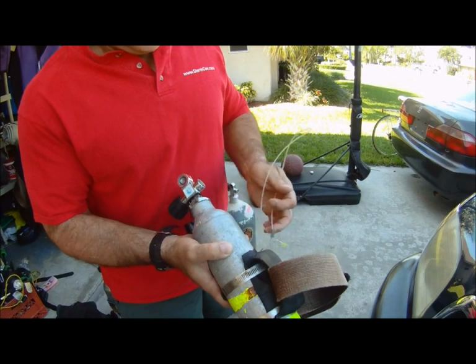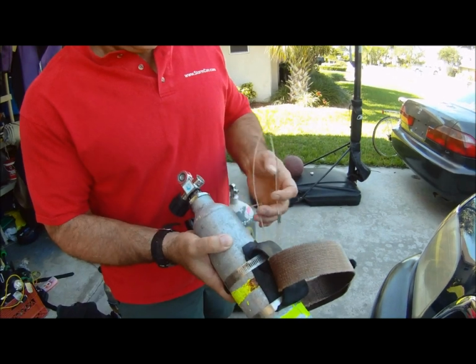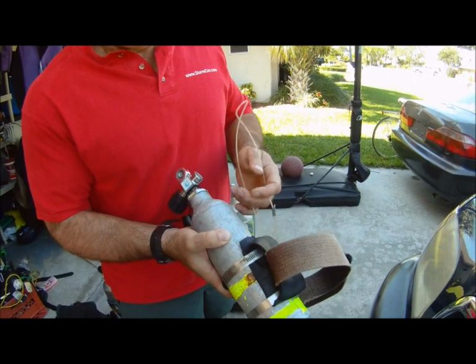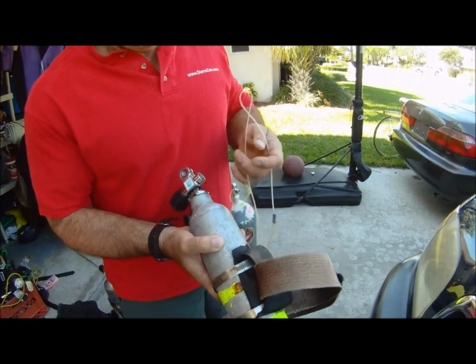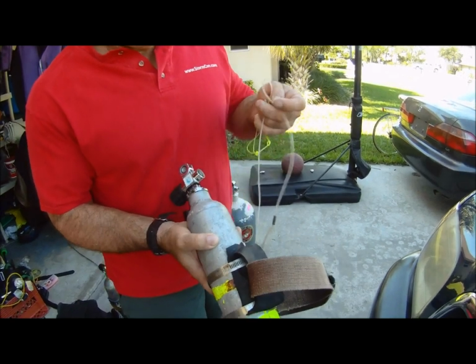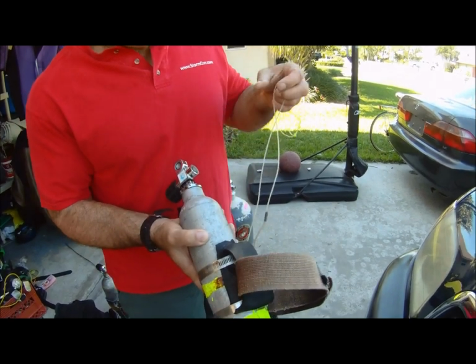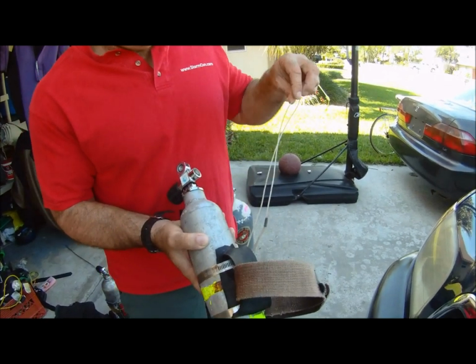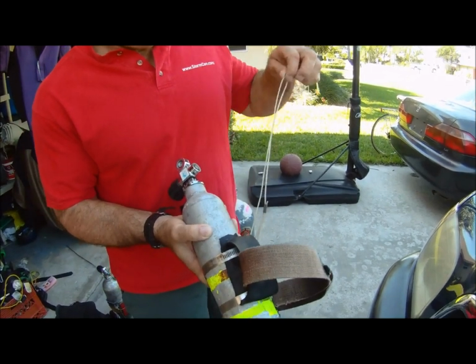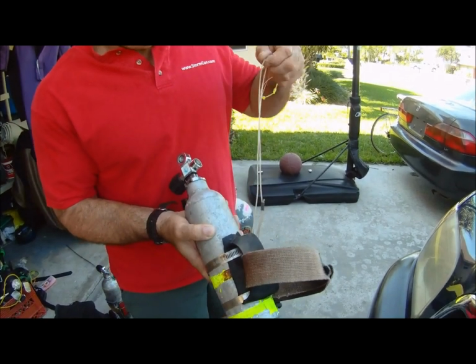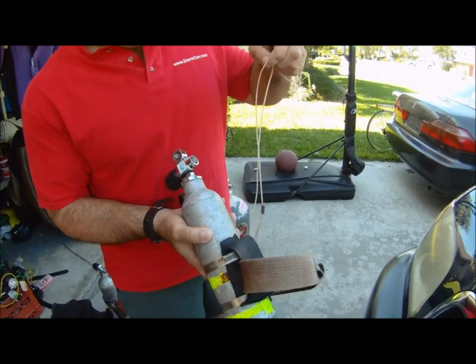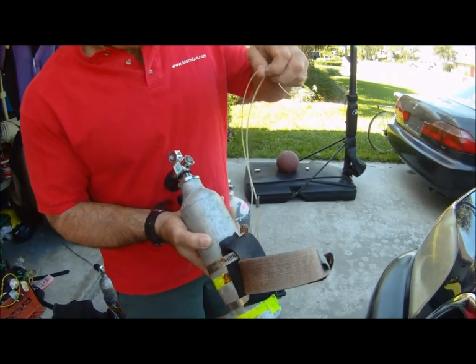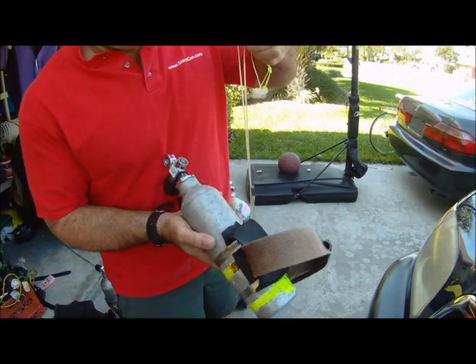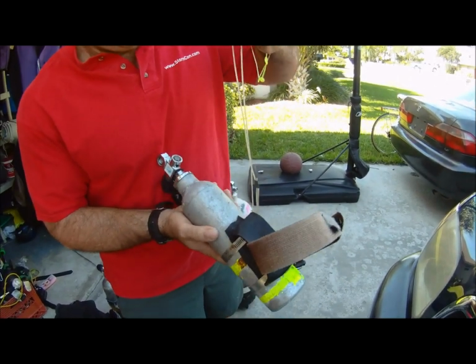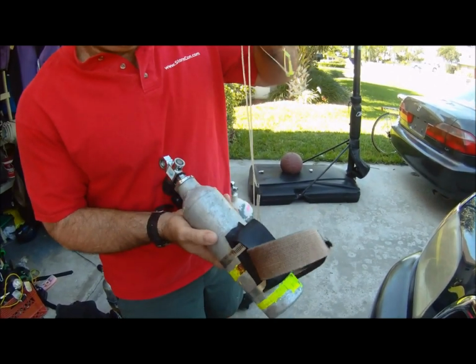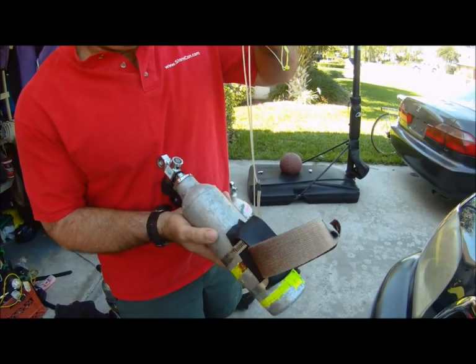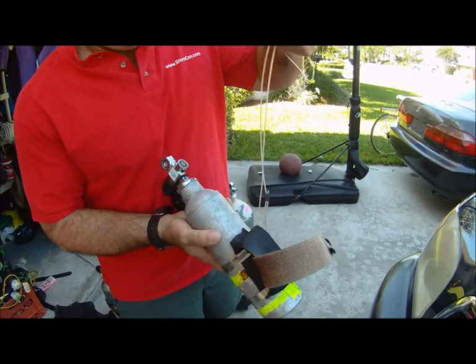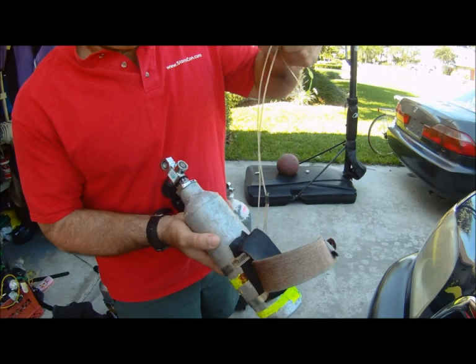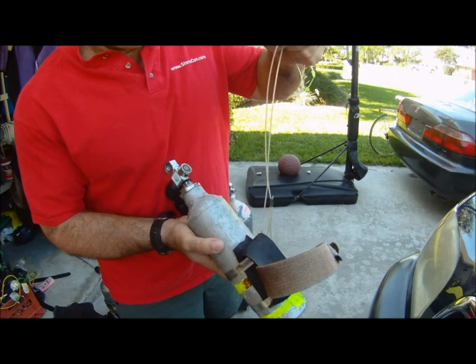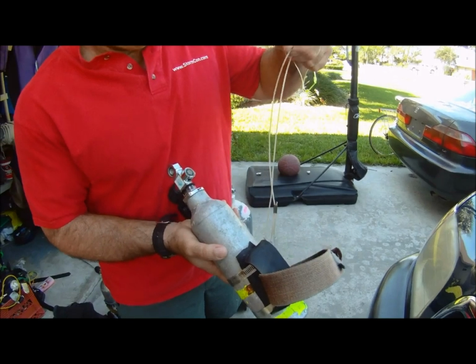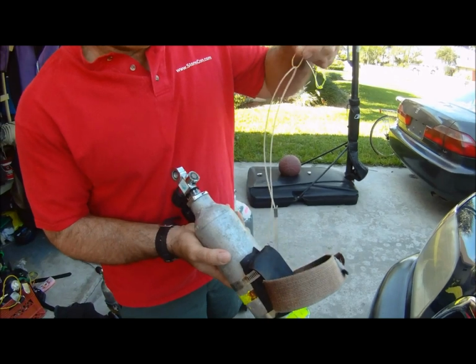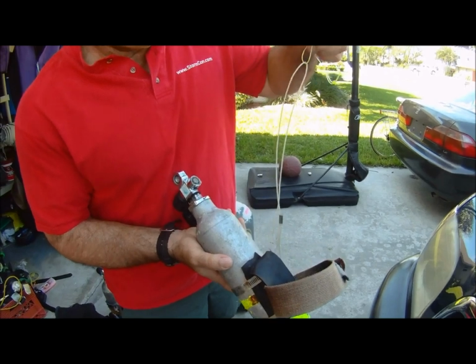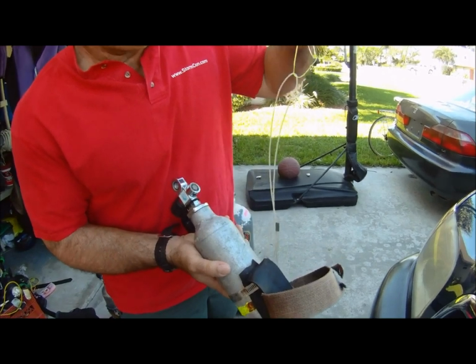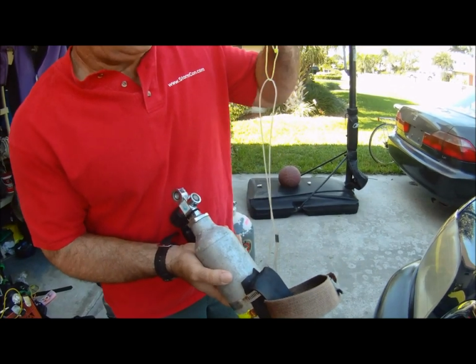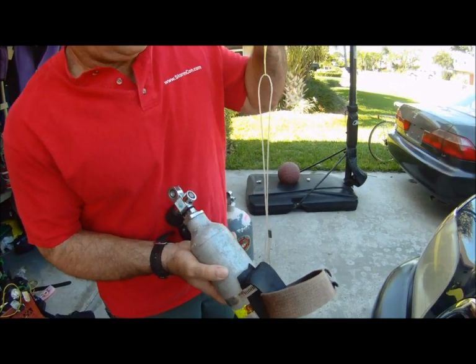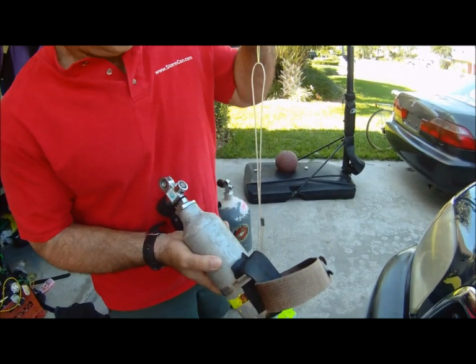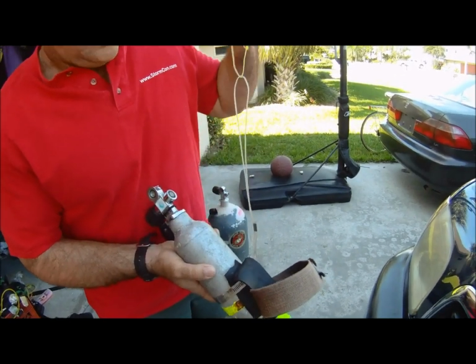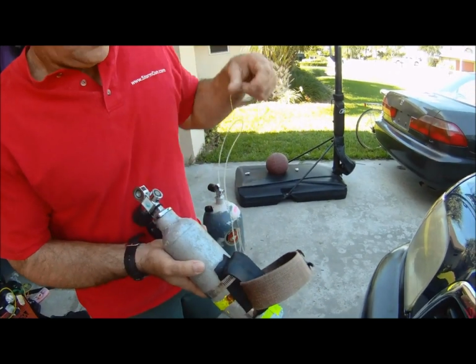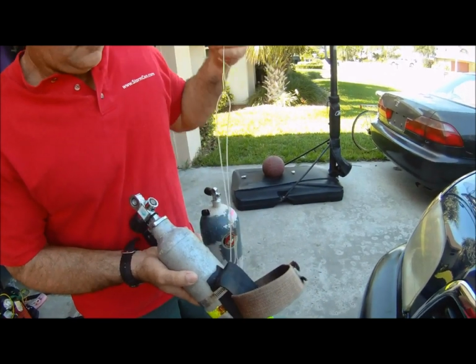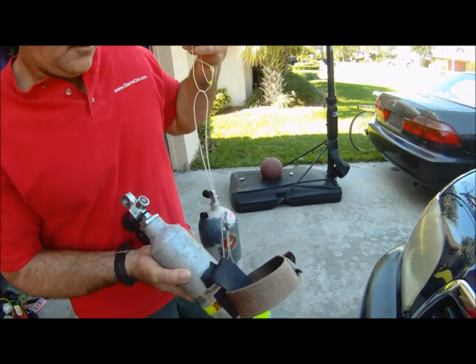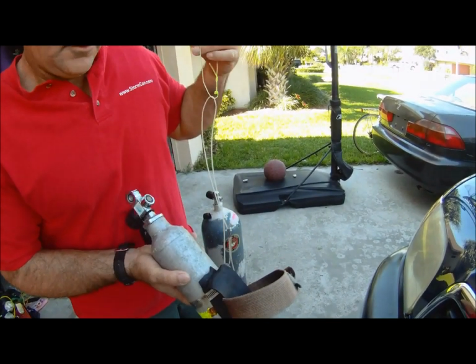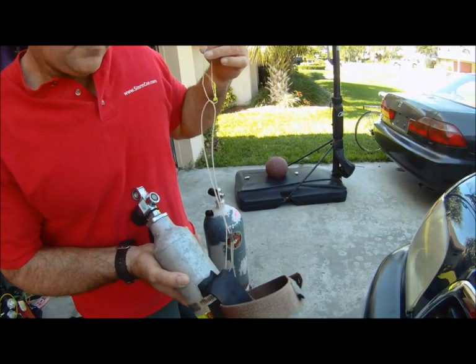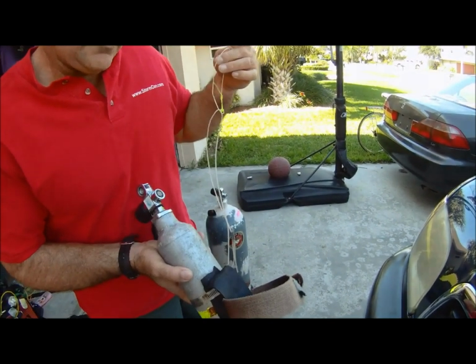A piece of heavy duty monofilament is used to hang the tank from. This sets the height of the pony — you can have another loop to set two different alternative heights.